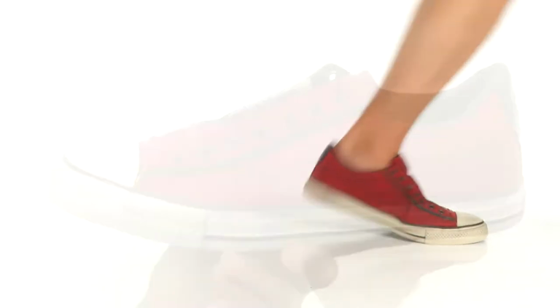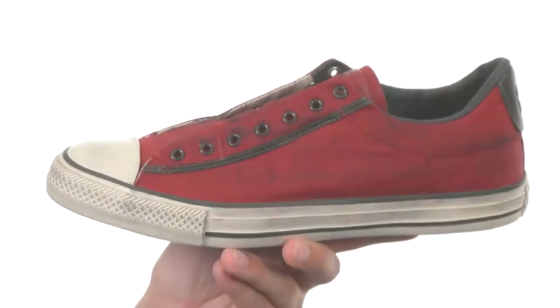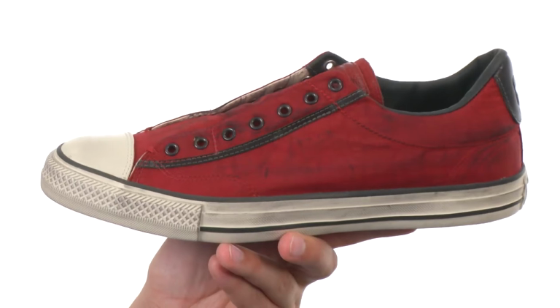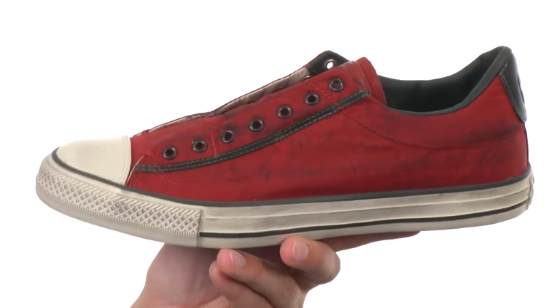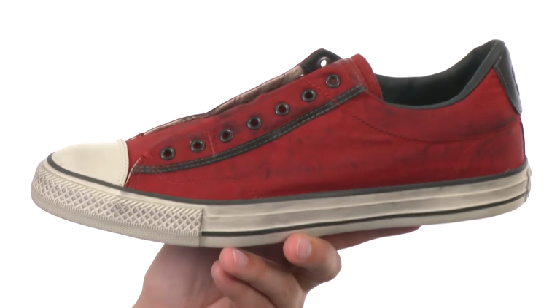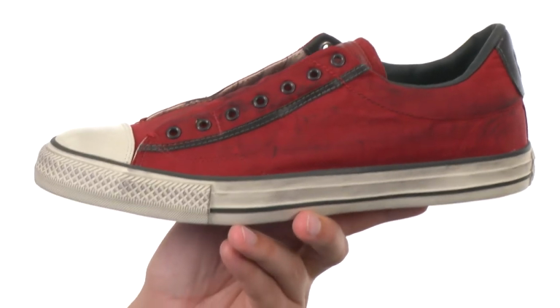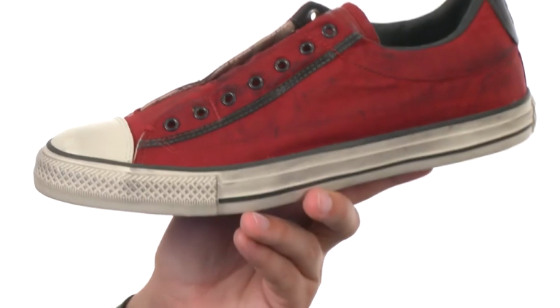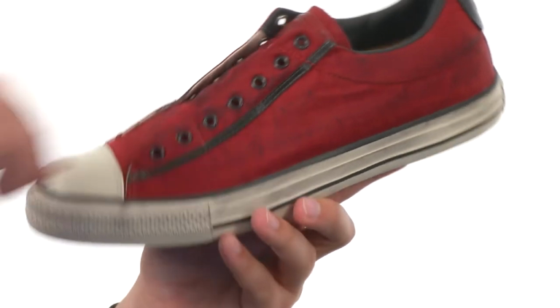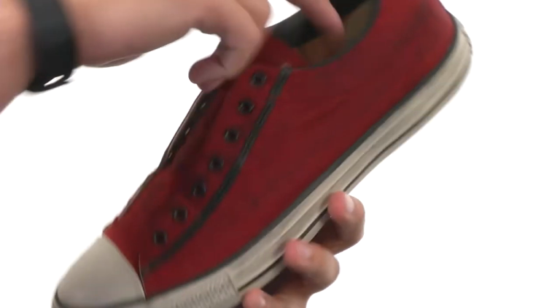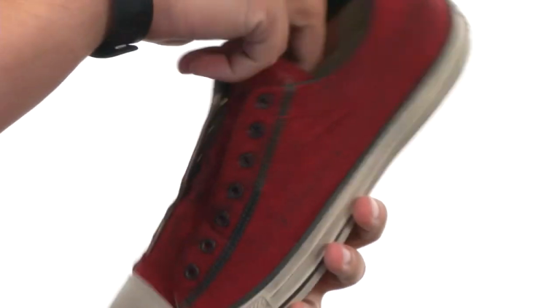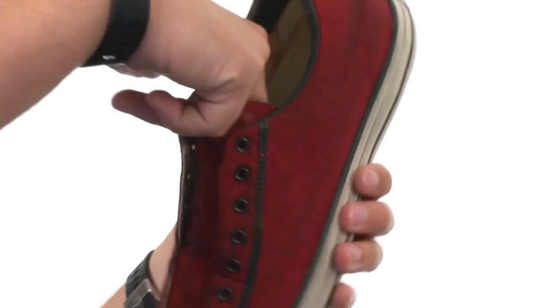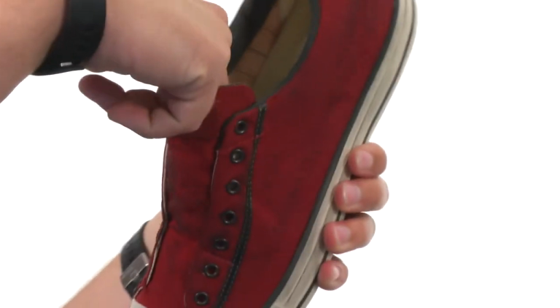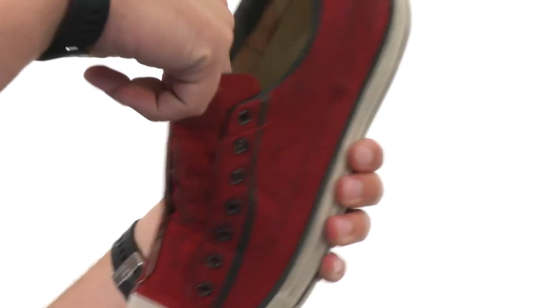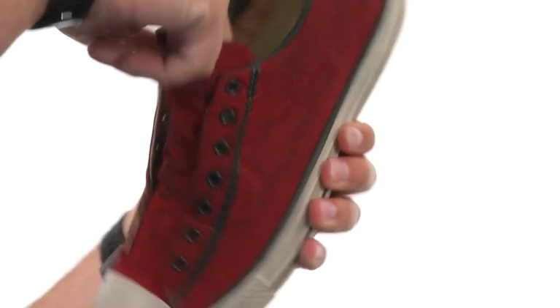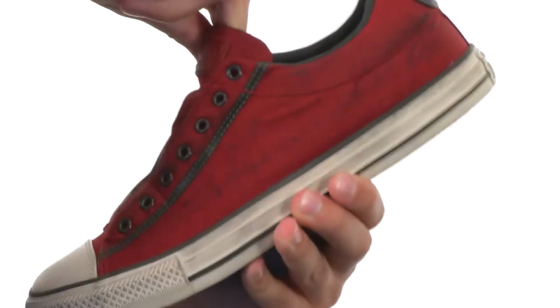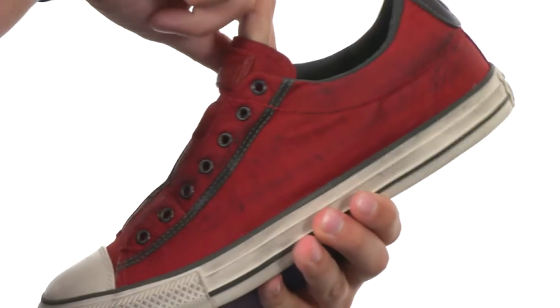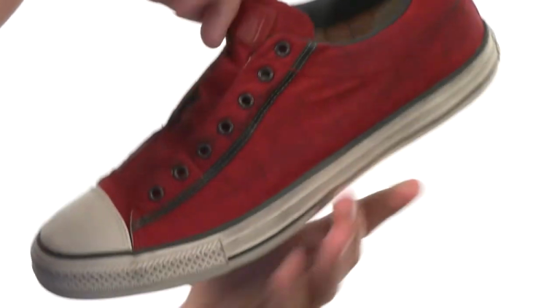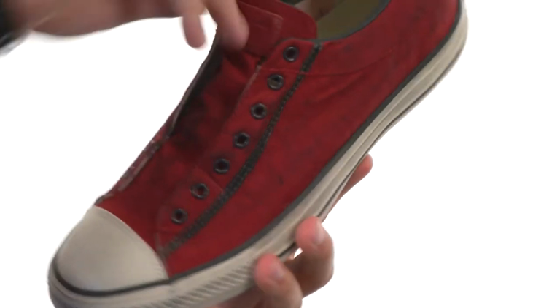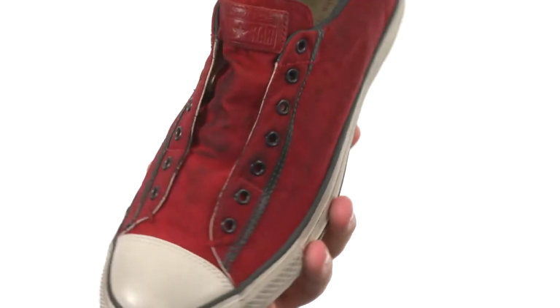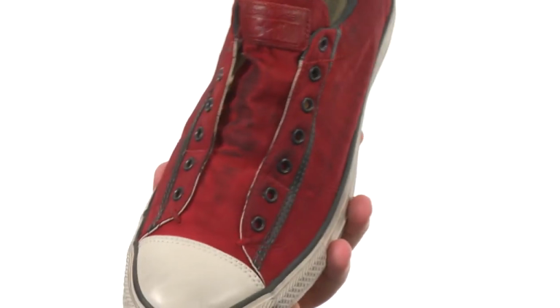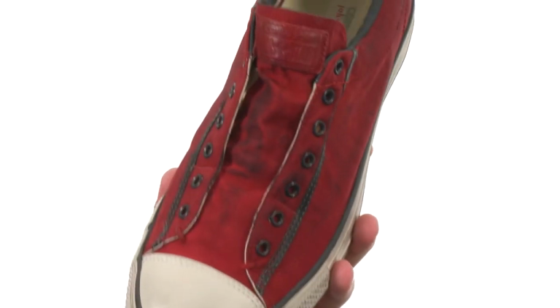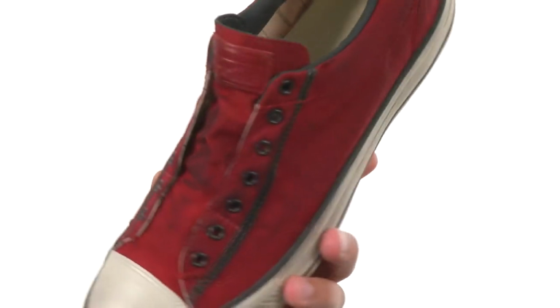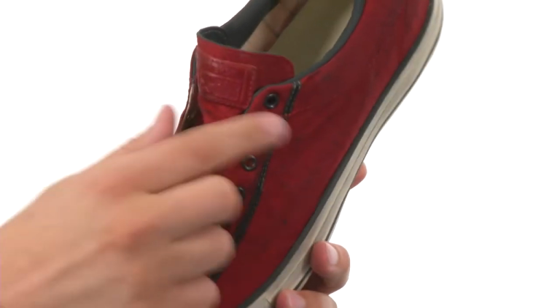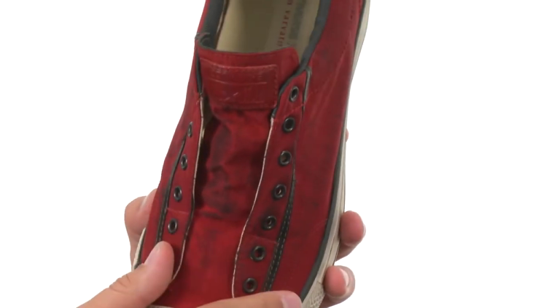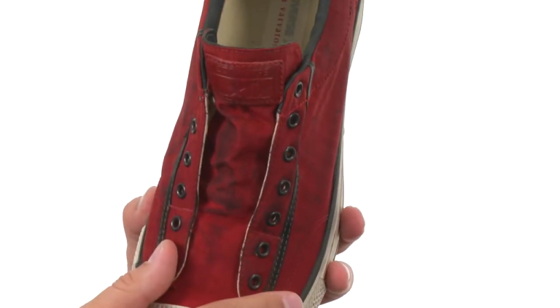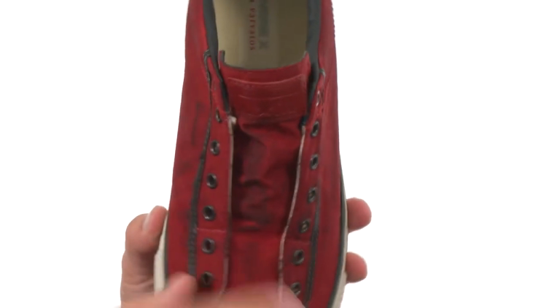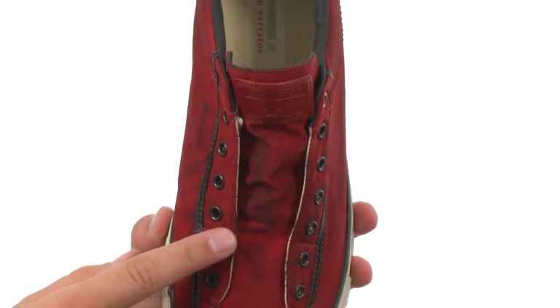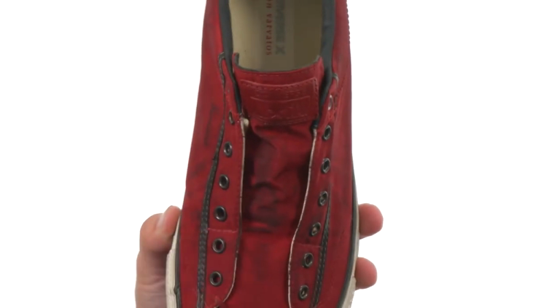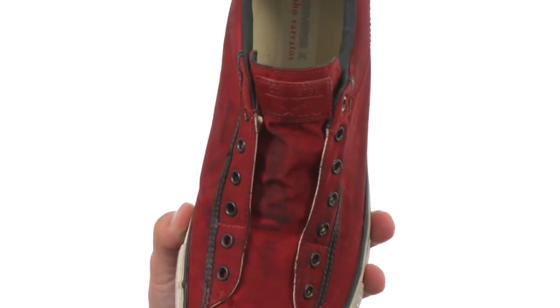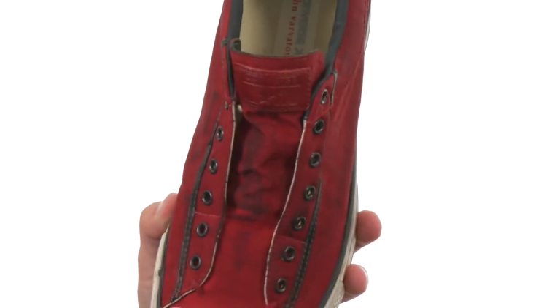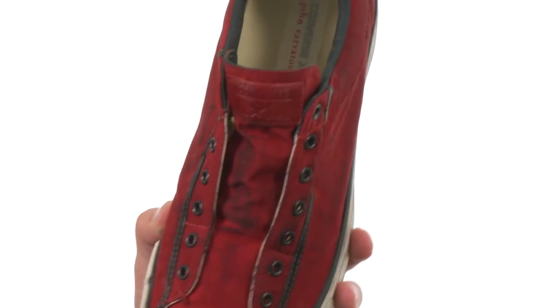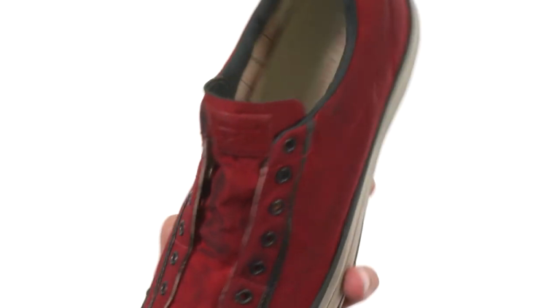These awesome looking sneakers have a slip on and off design, which is great so you don't have to worry about lacing them up at all. You do have some gusseting on the tongue, which is also cool for keeping debris from getting on the inside.